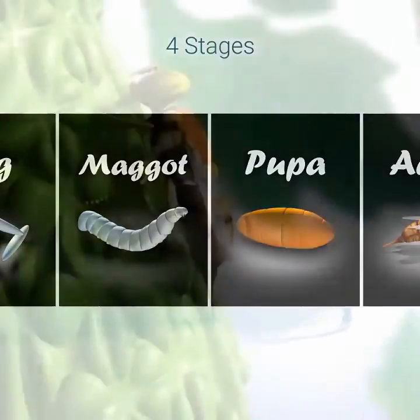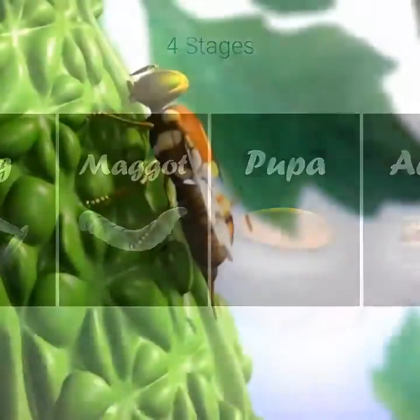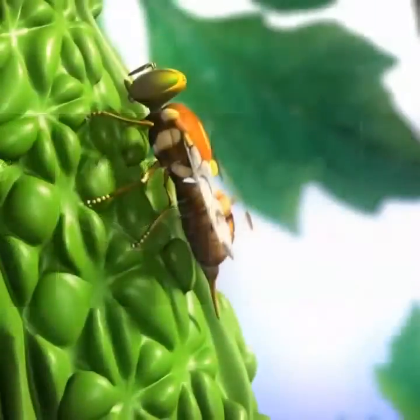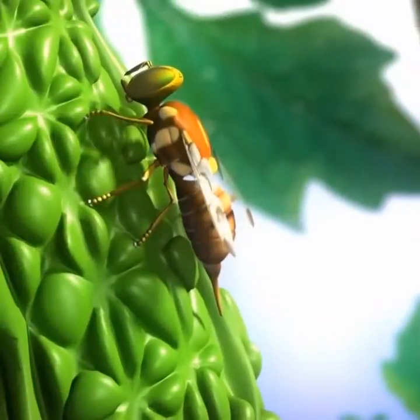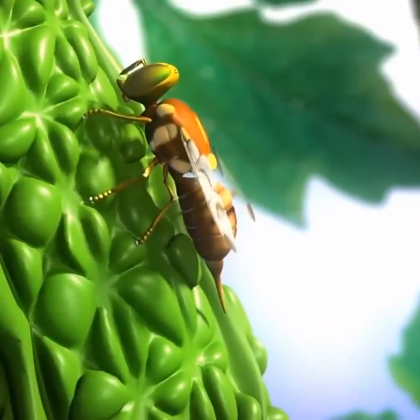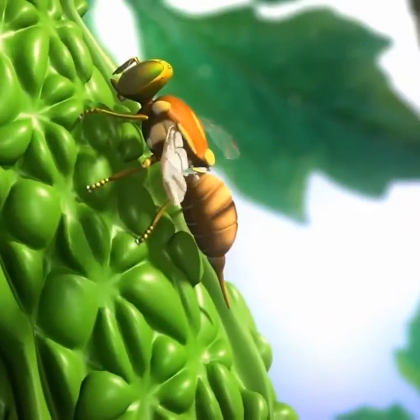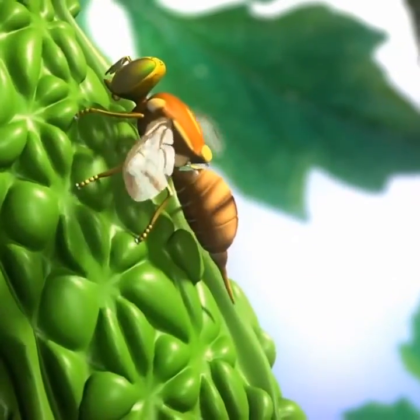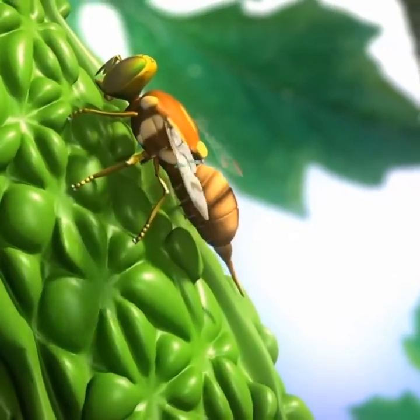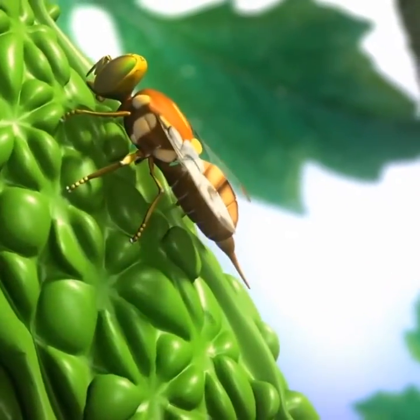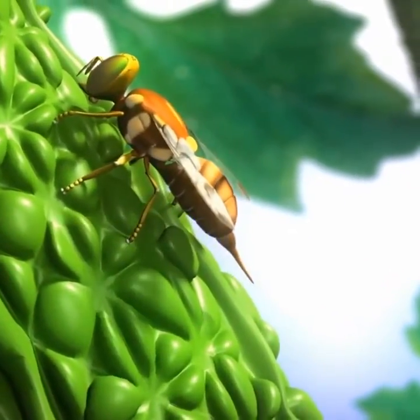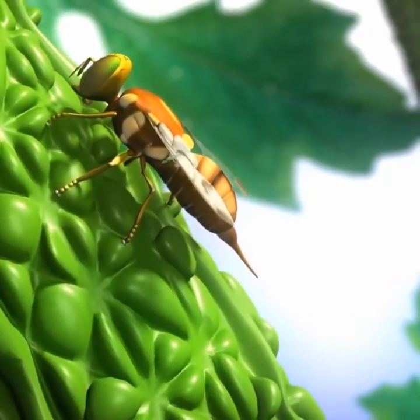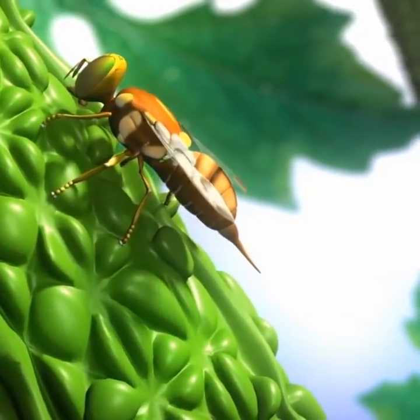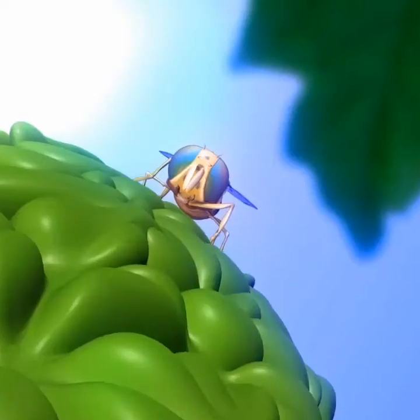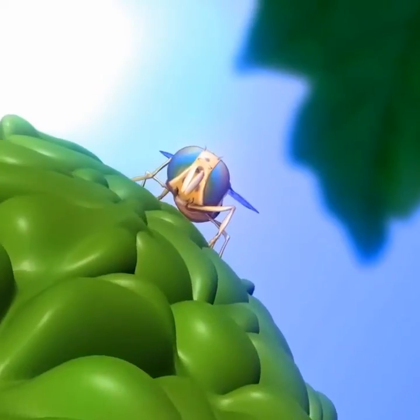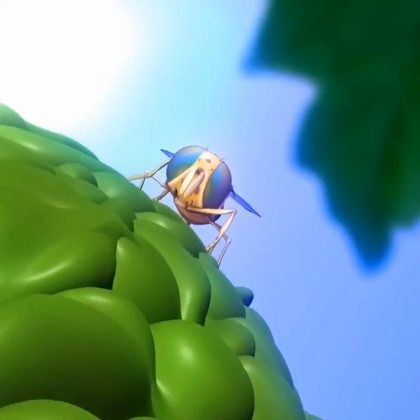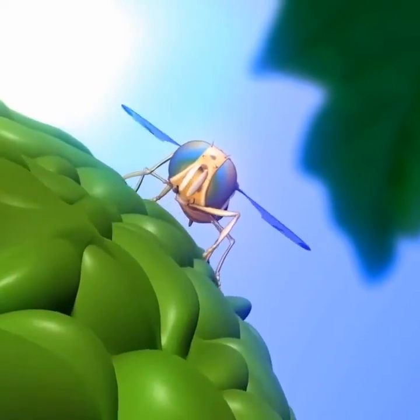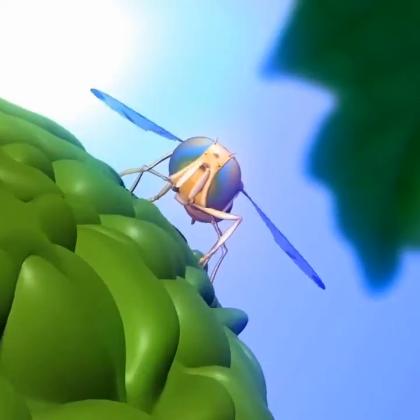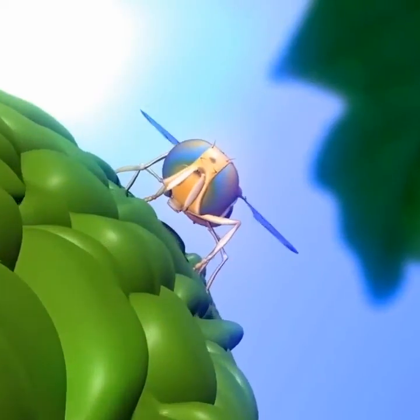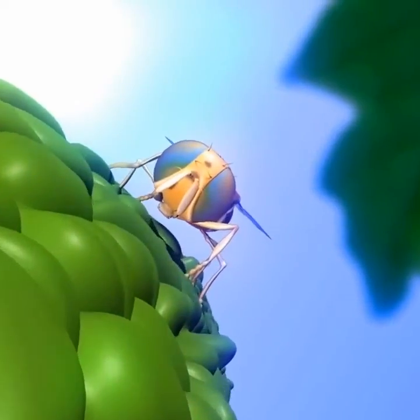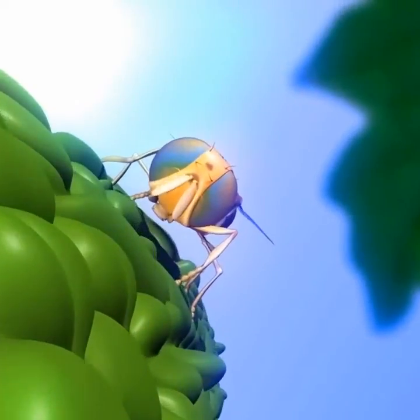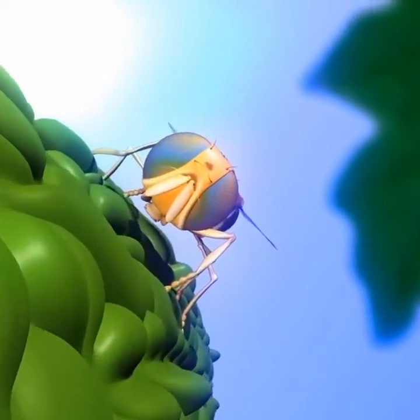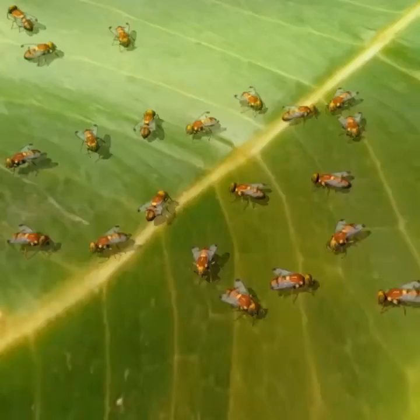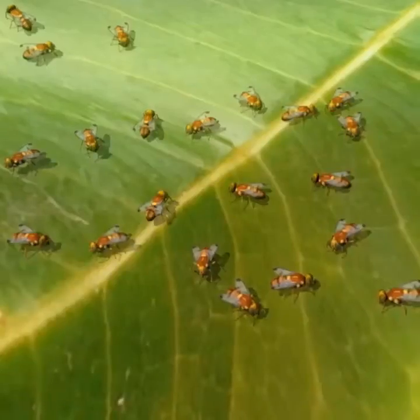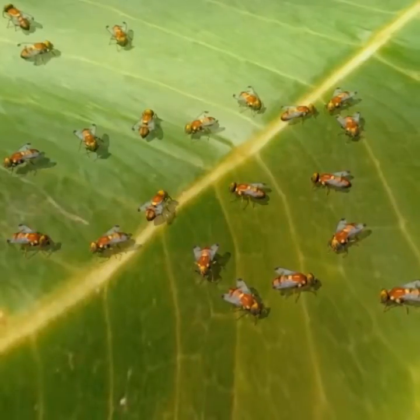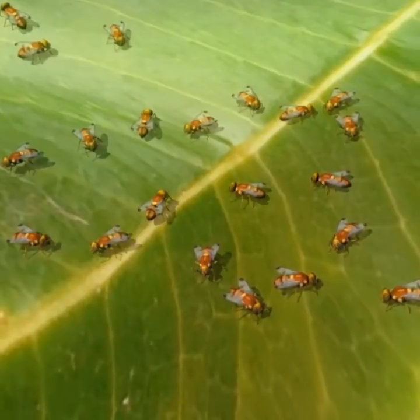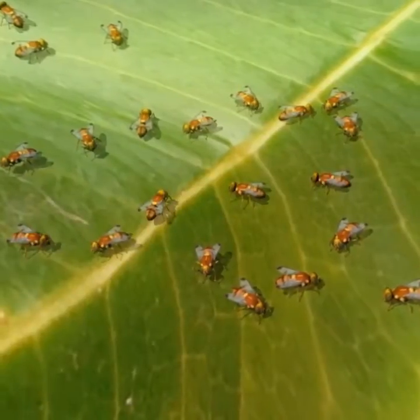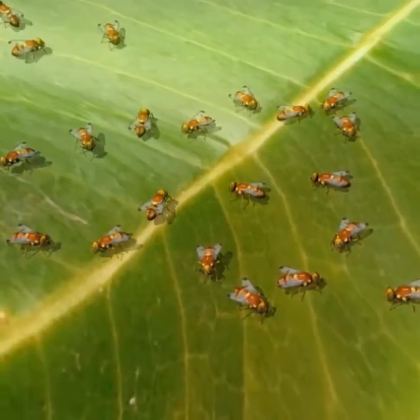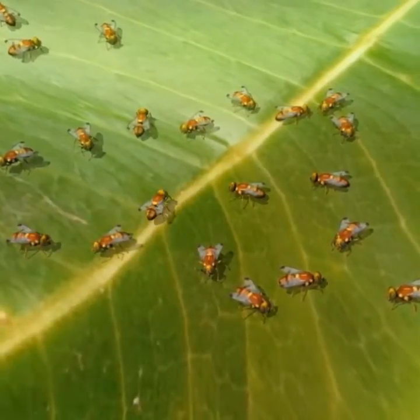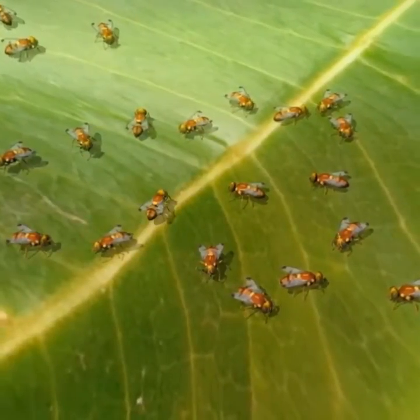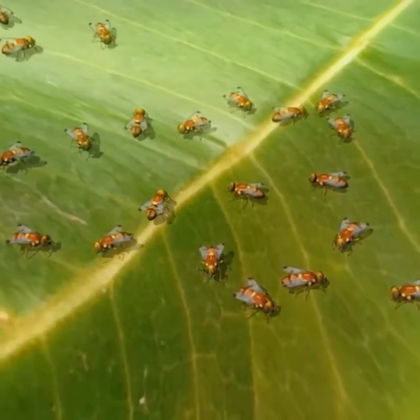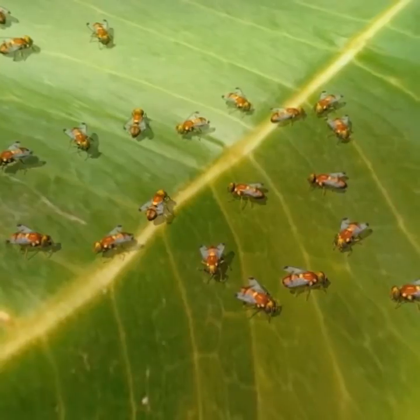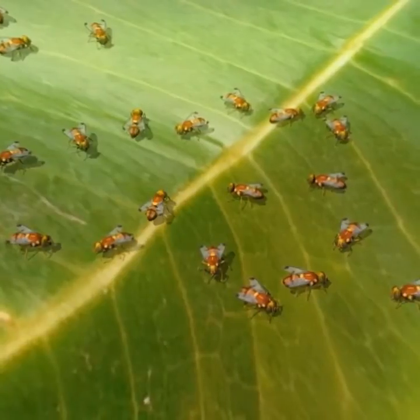Adult fruit flies are brightly colored and very attractive to look at. They are active only during the day. Male fruit flies form small leks on leaves under bright sunshine.